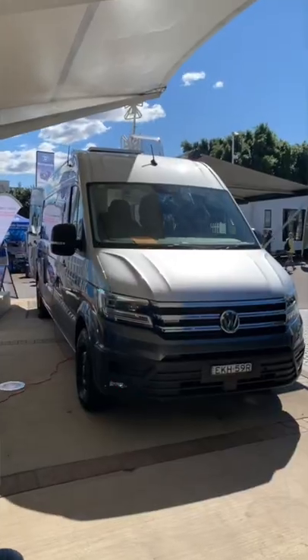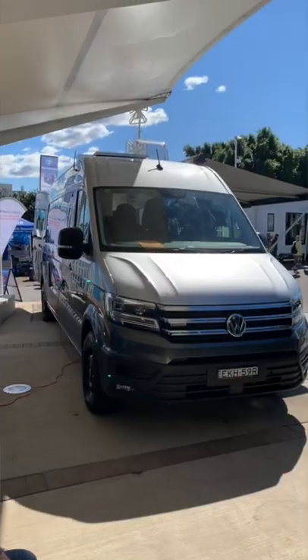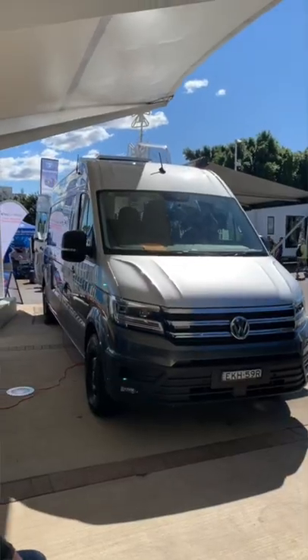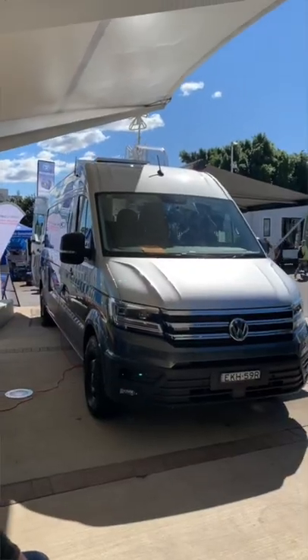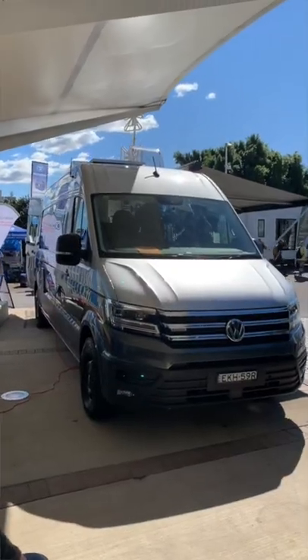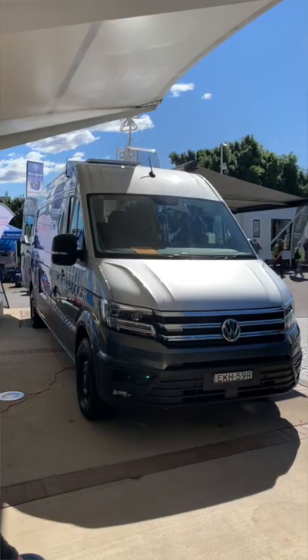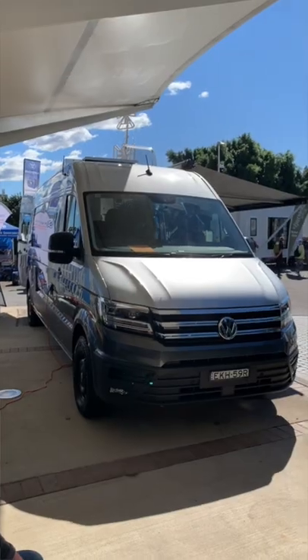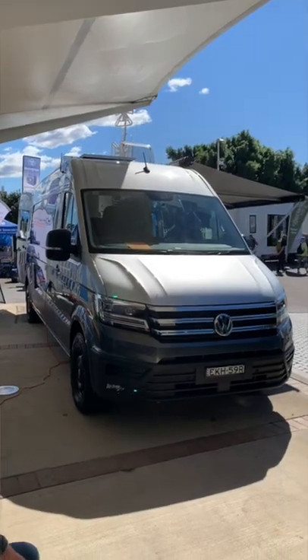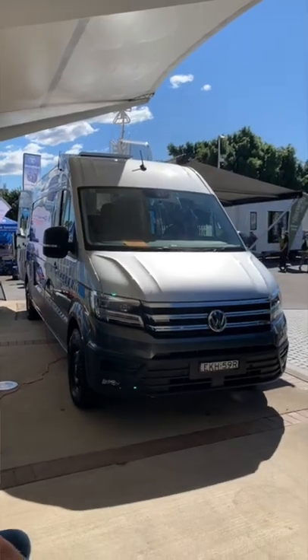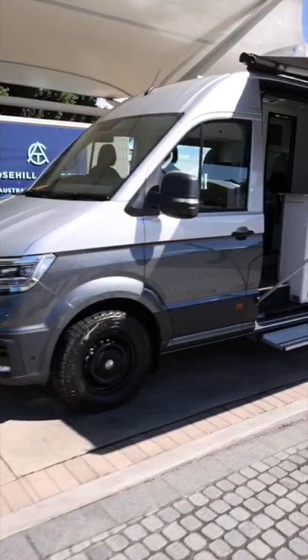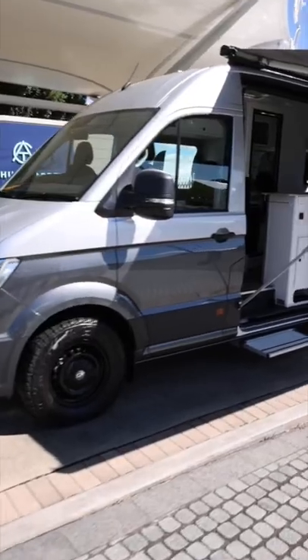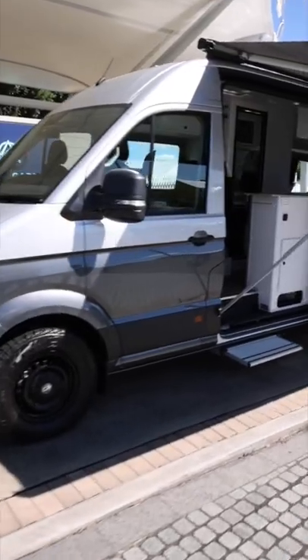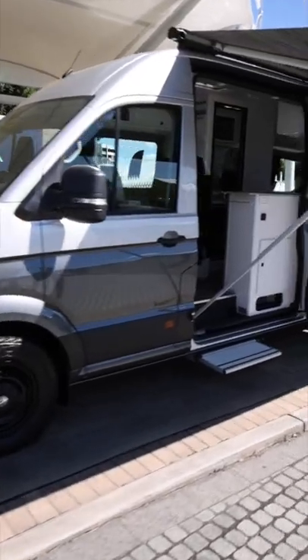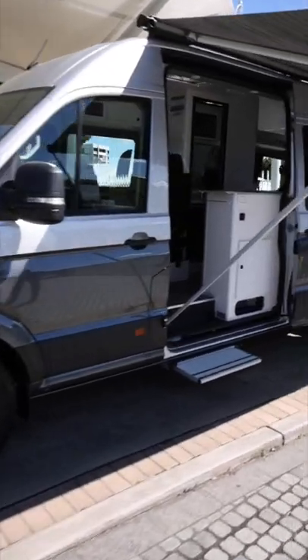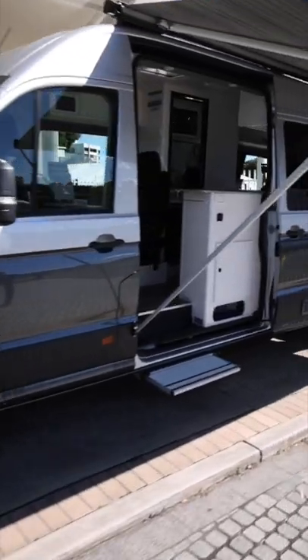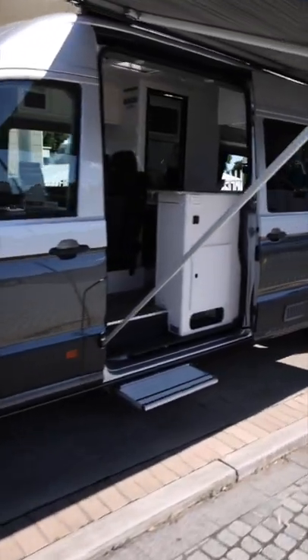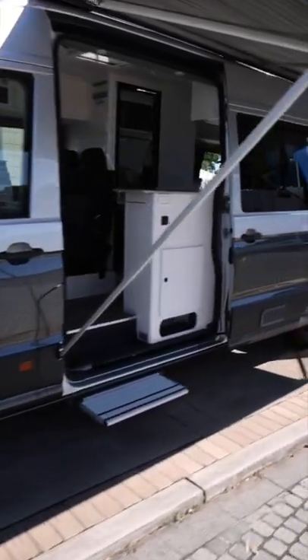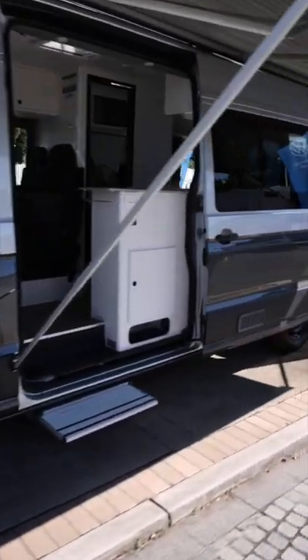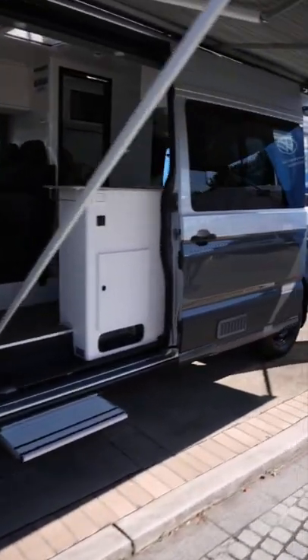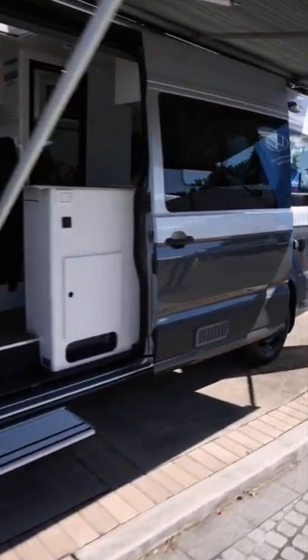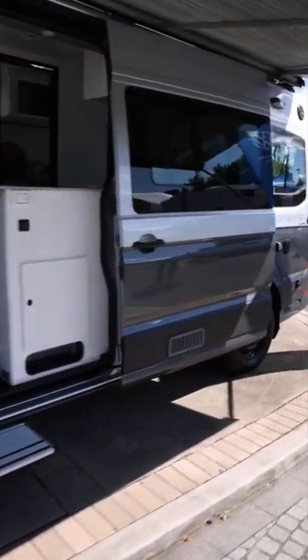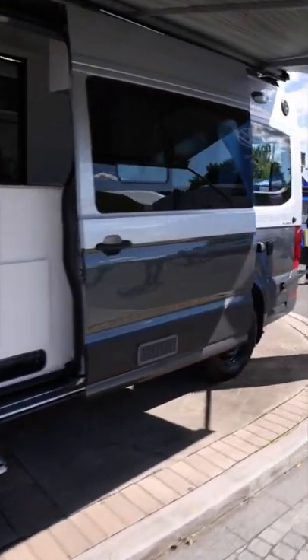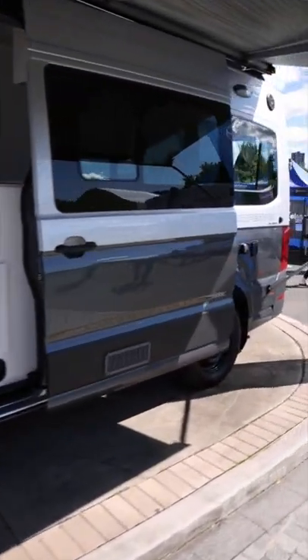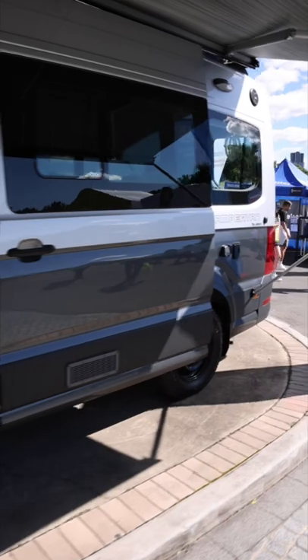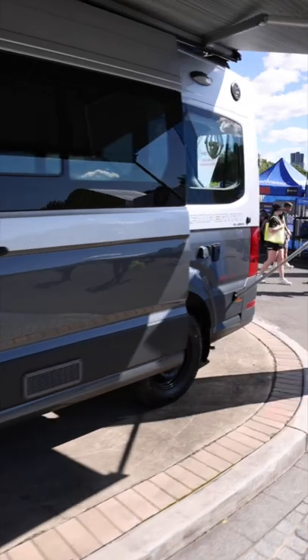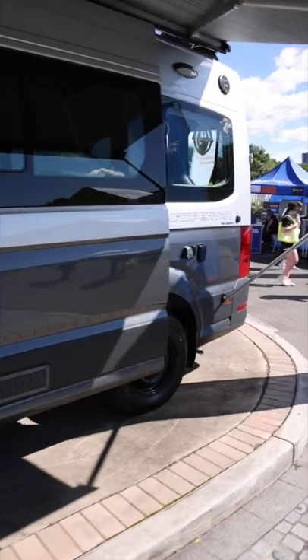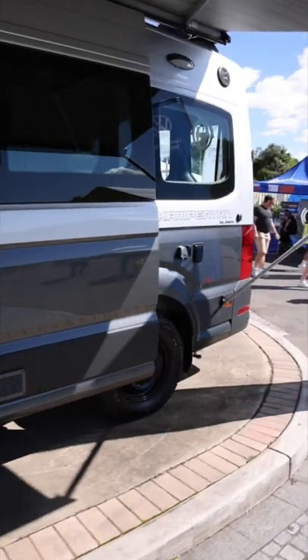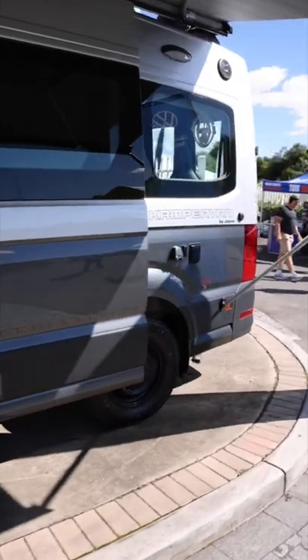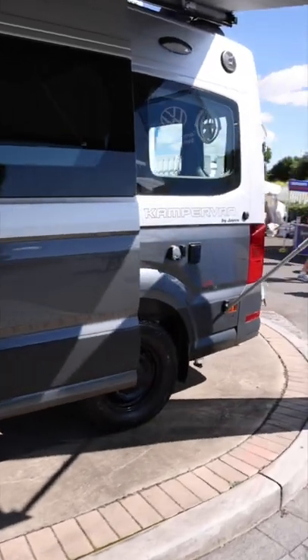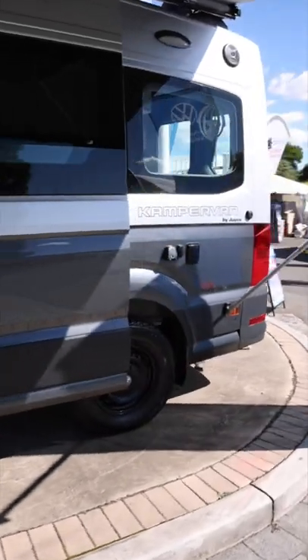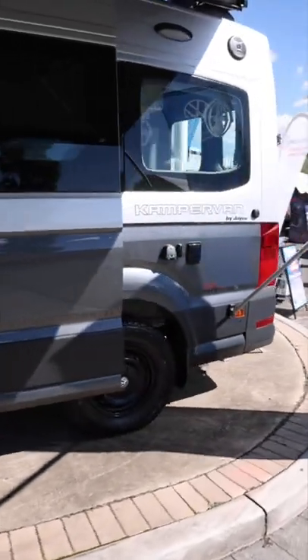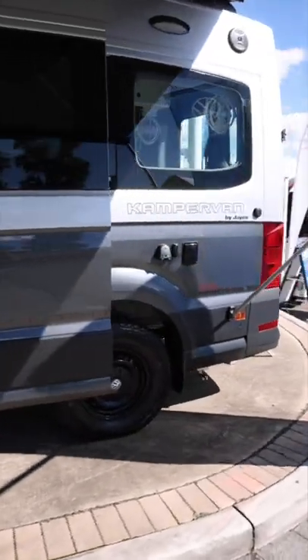The exterior includes an electric awning, a retractable step, and a 200 watt solar array on the roof. That's a long way up, 2.7 metres to be precise.